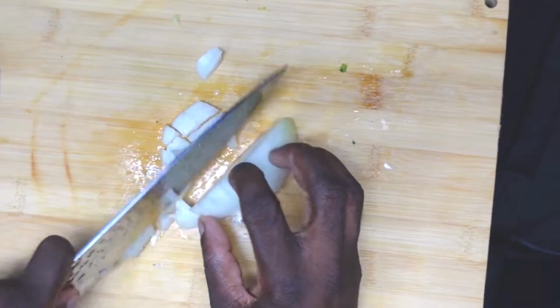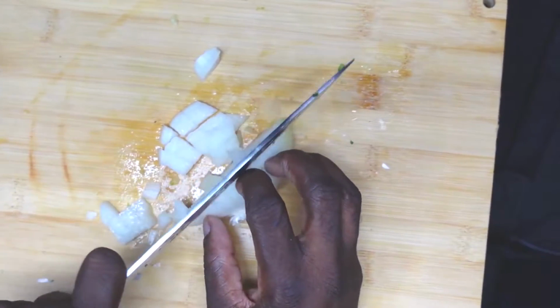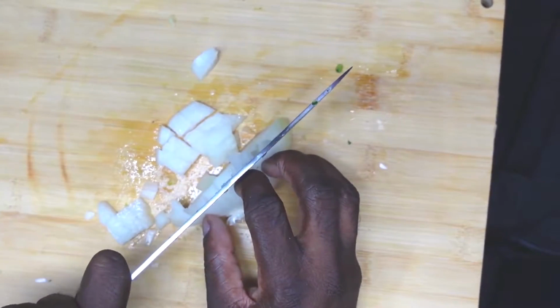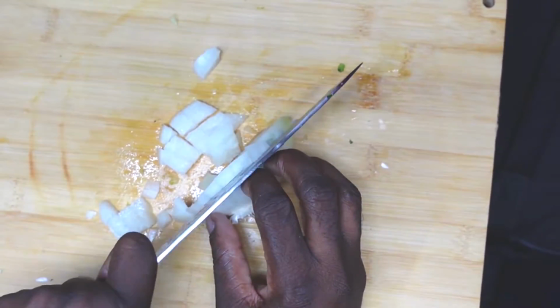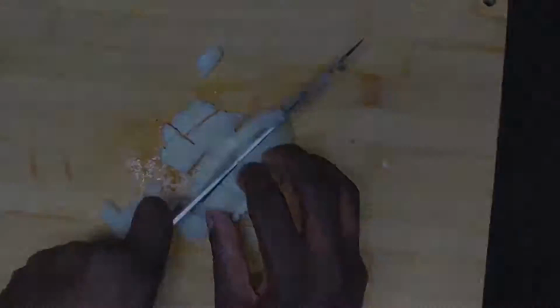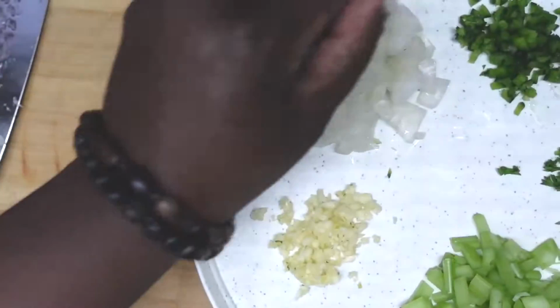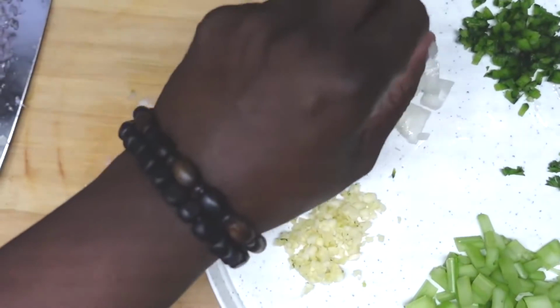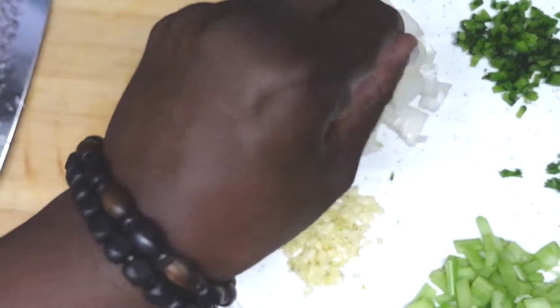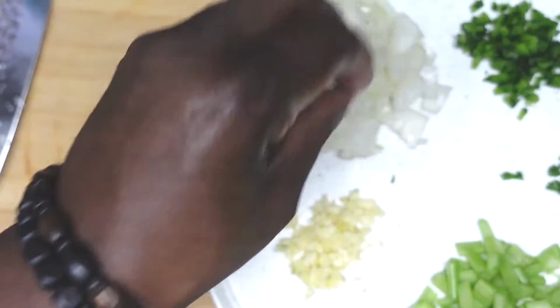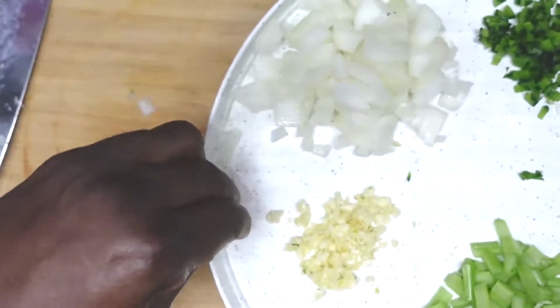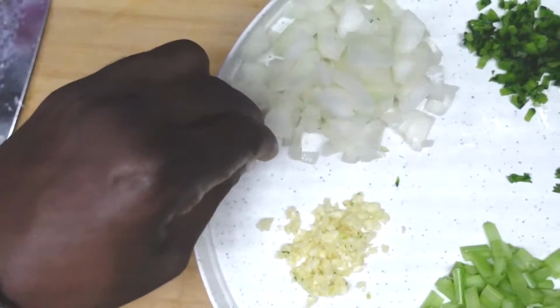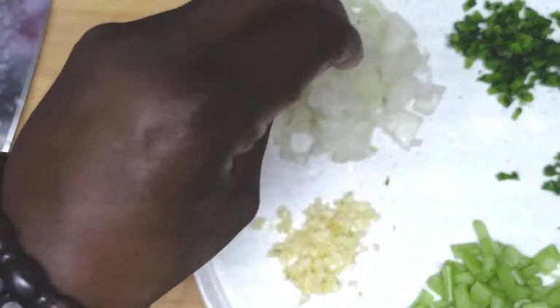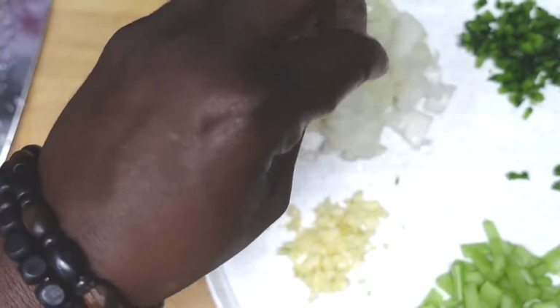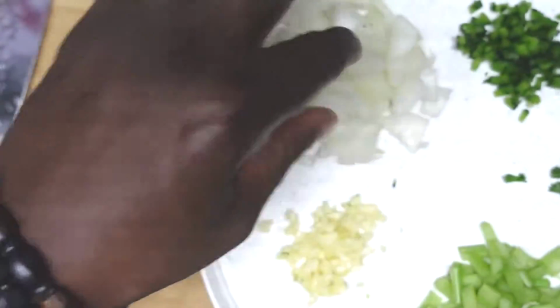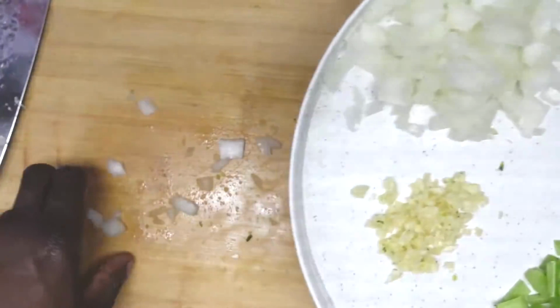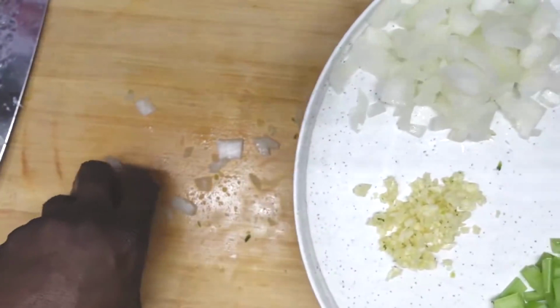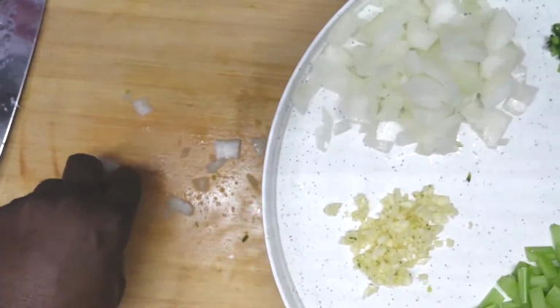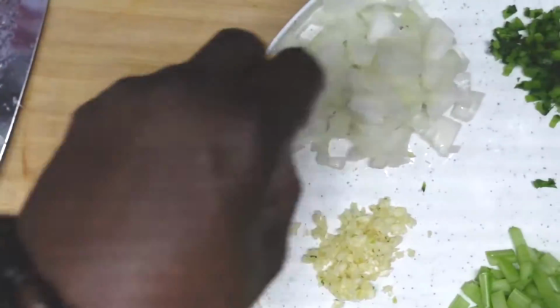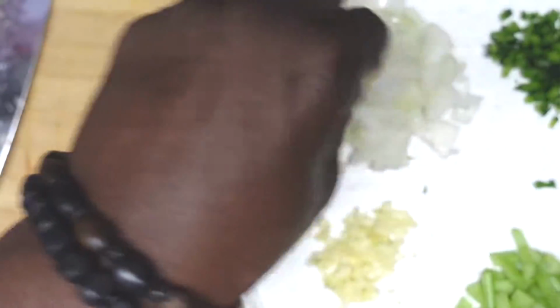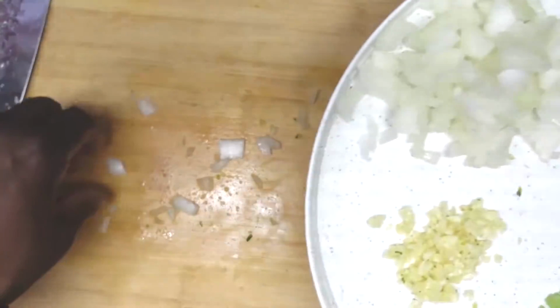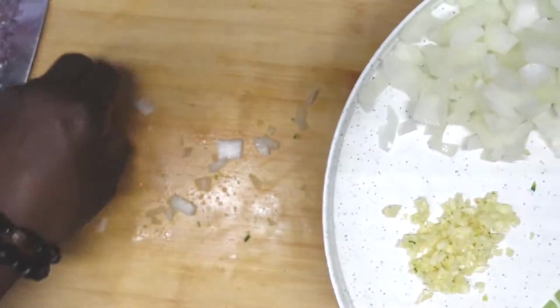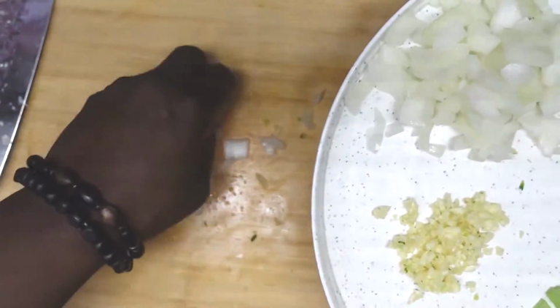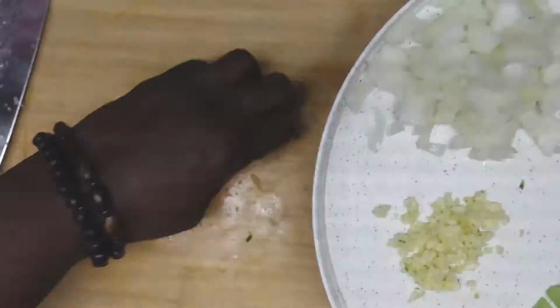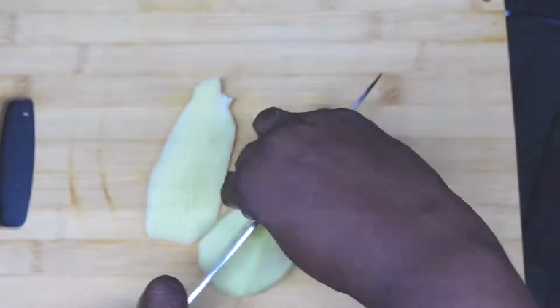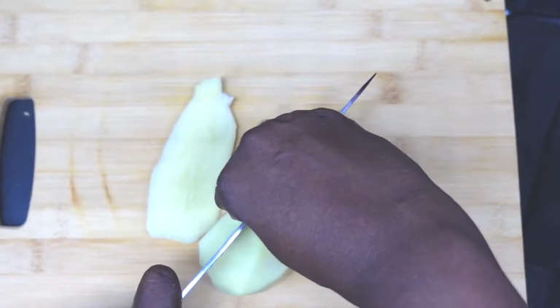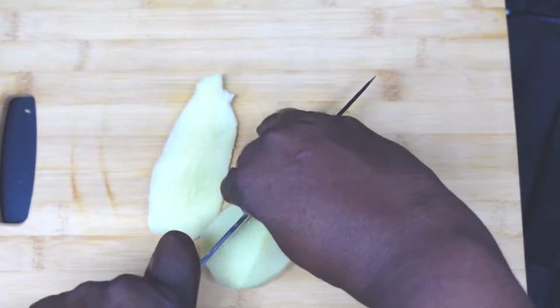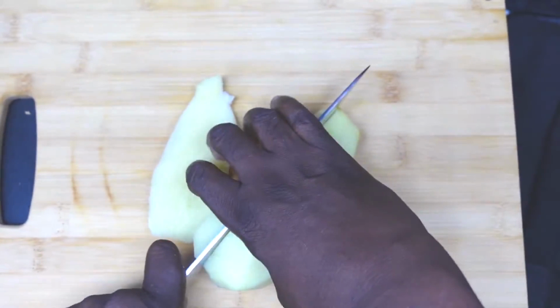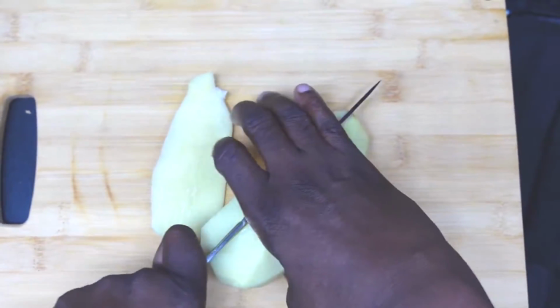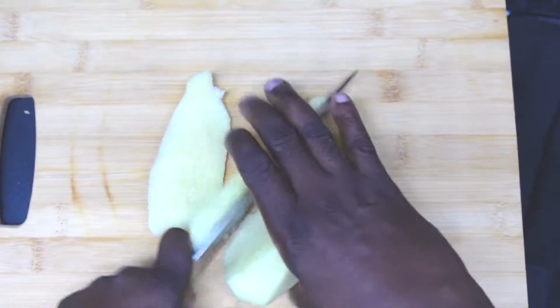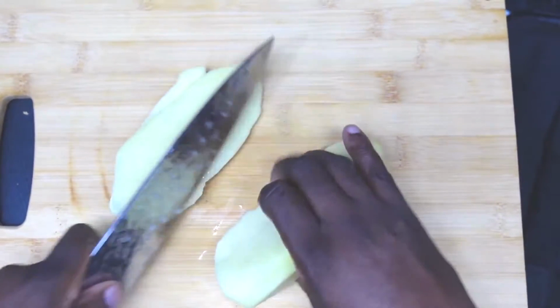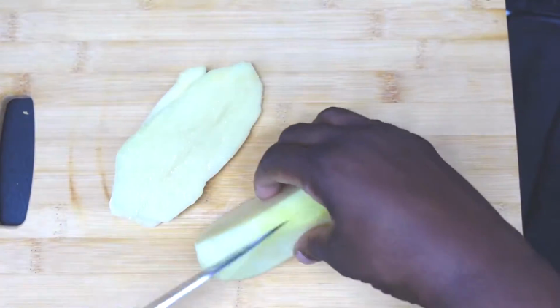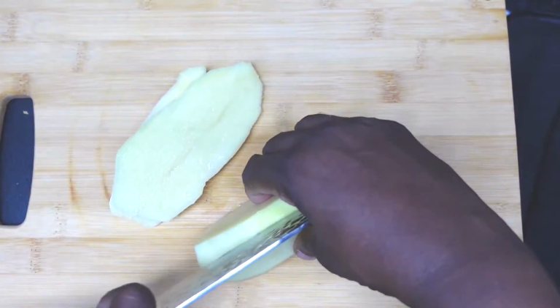Did you guys know that Manhattan Clam Chowder isn't even from Manhattan, which is a neighborhood in New York? It's actually from the state of Rhode Island. We're also gonna cube some potatoes.